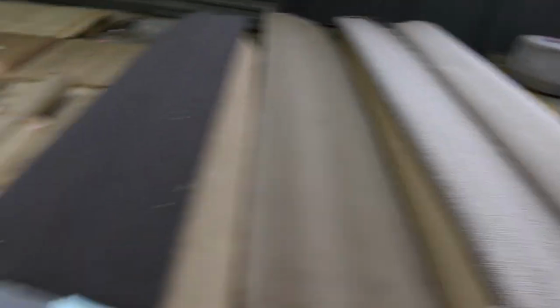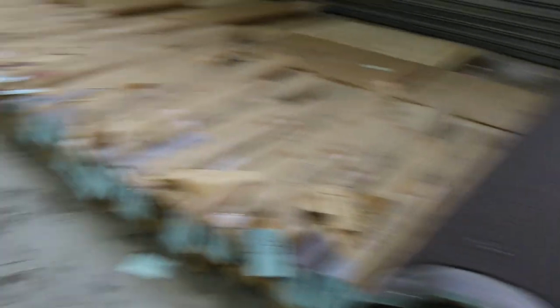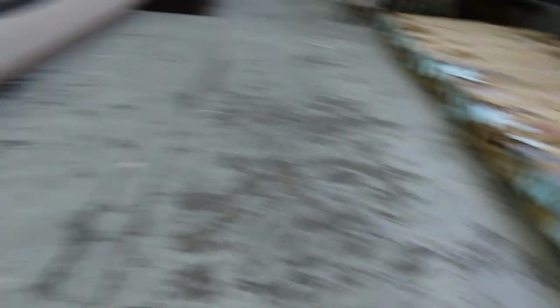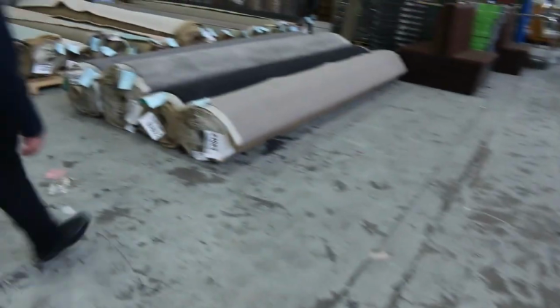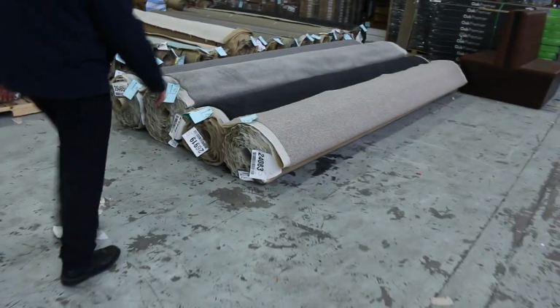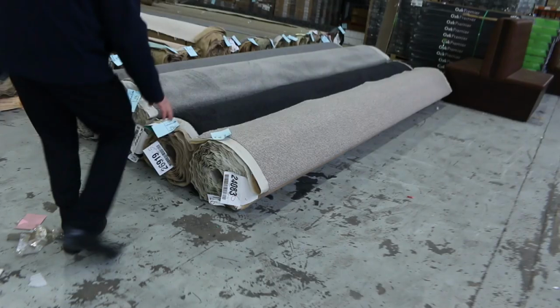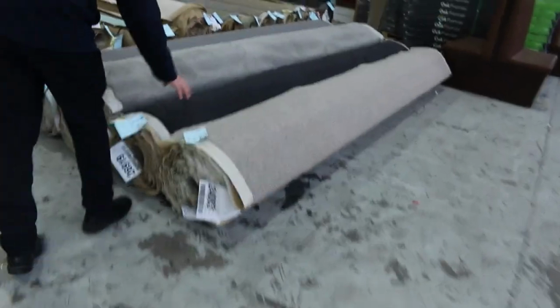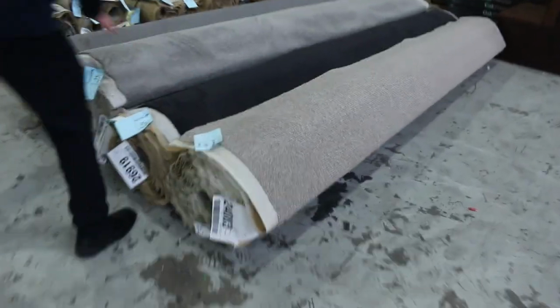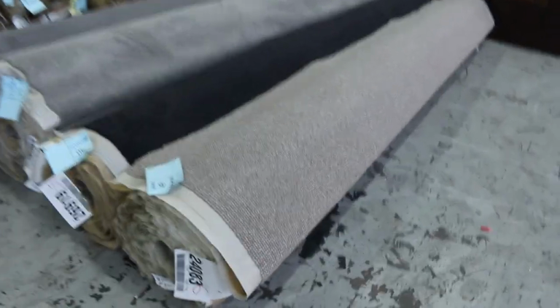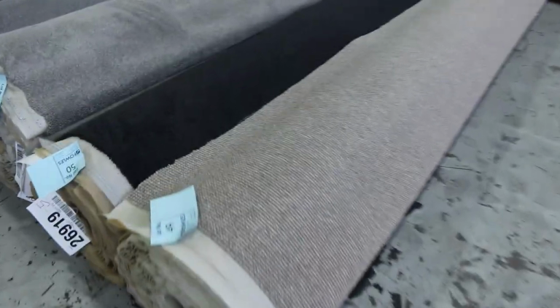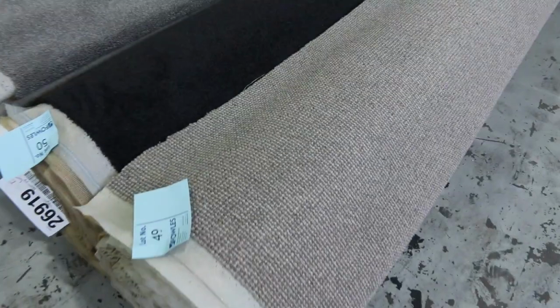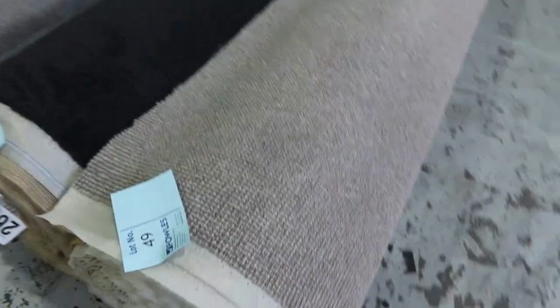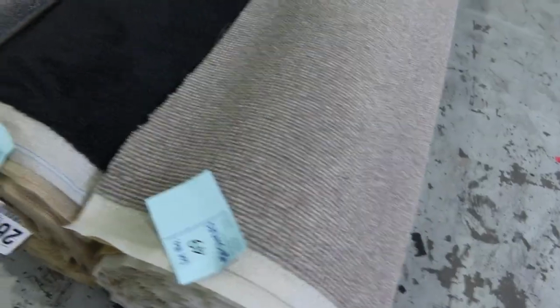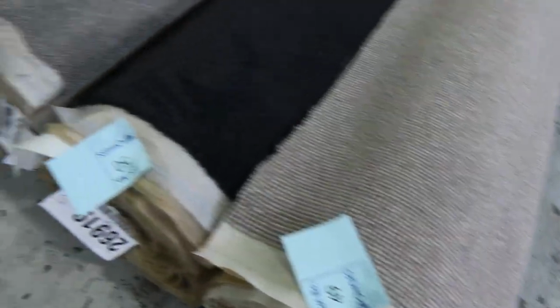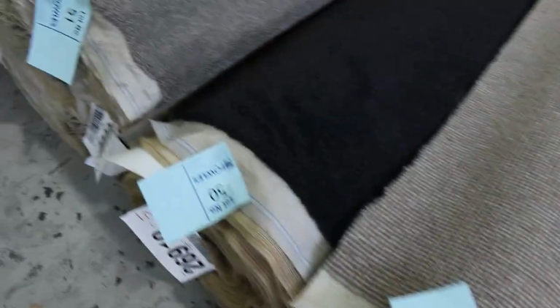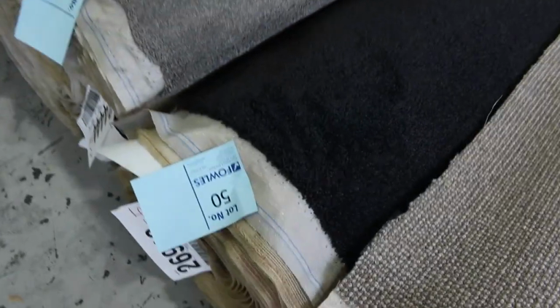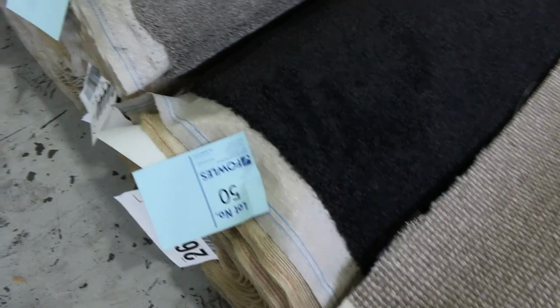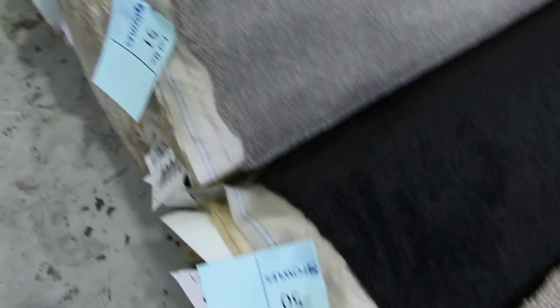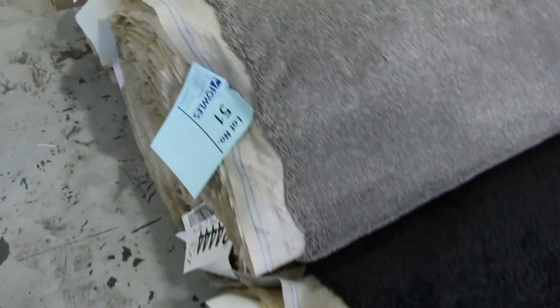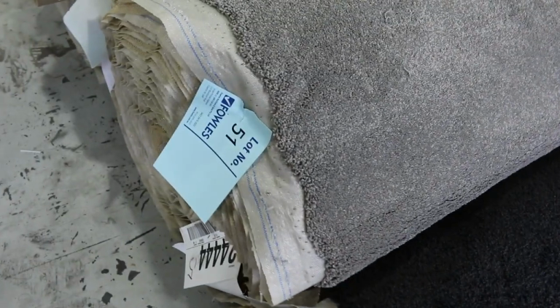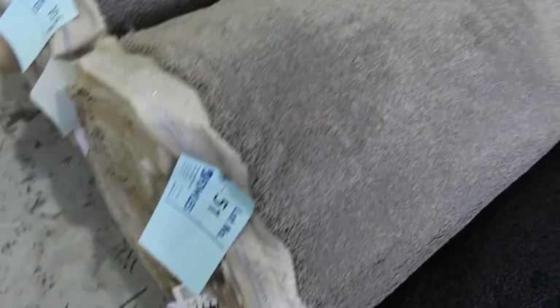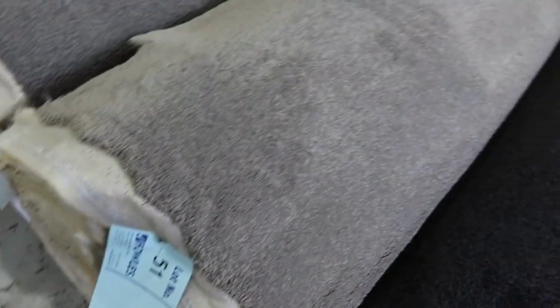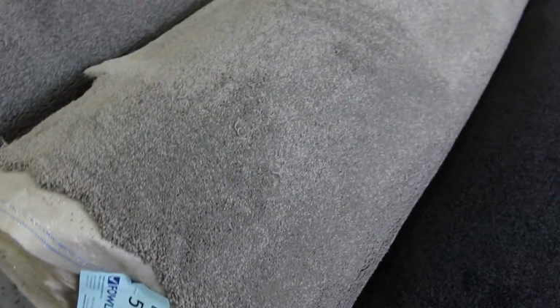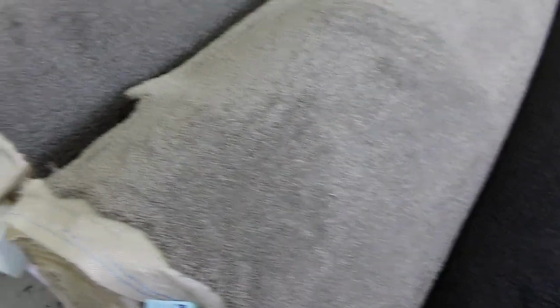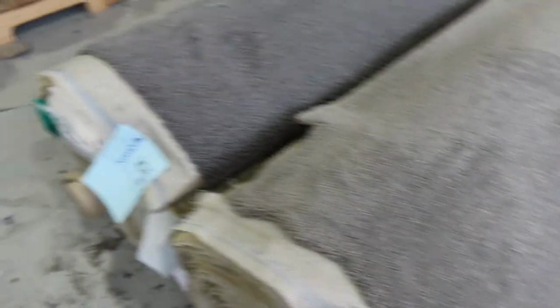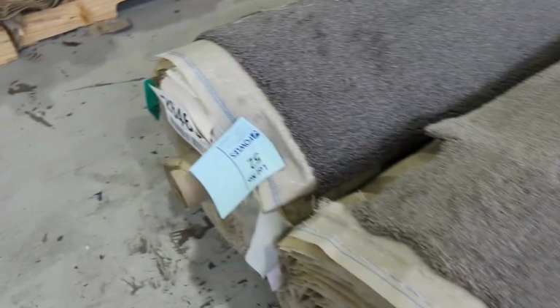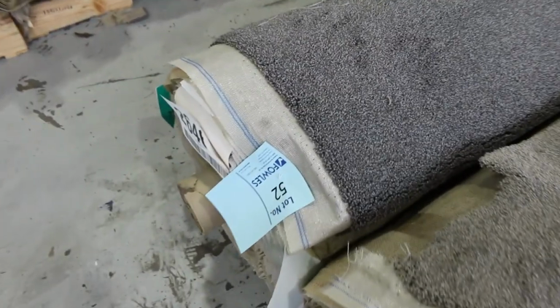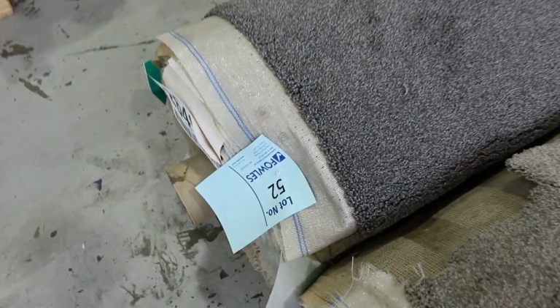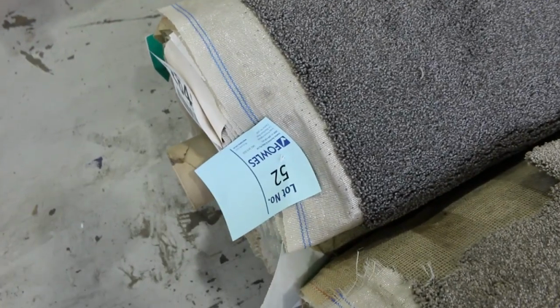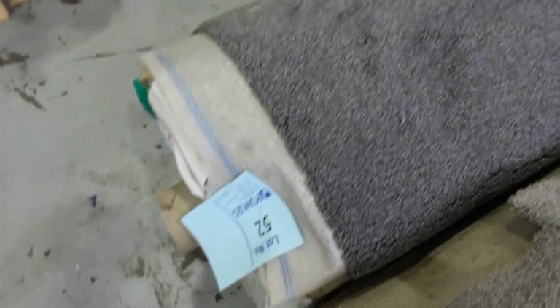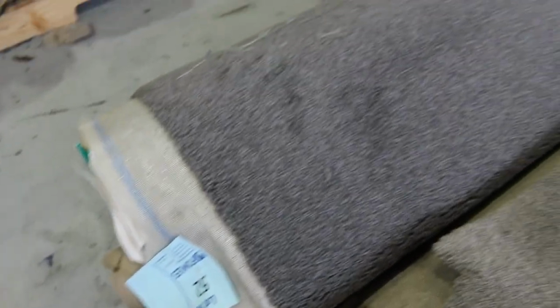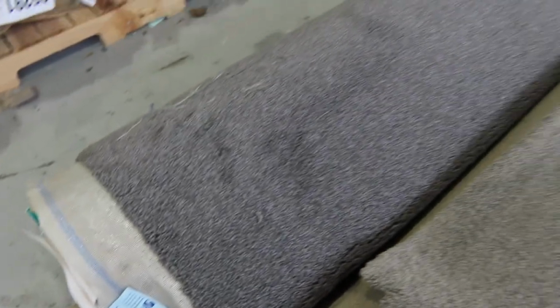We have all these nice mid-sized rolls over here — lot number 49, 50, 51, 52. They're all sort of around about that 10 to 20 metre mark. Good dark colours there, and especially in the twist pile, which is always popular. They will generally sell for around about $40 to $50 a broadloom metre.